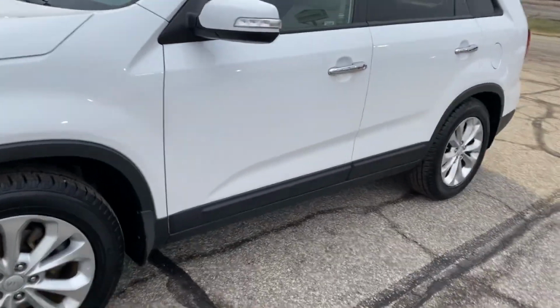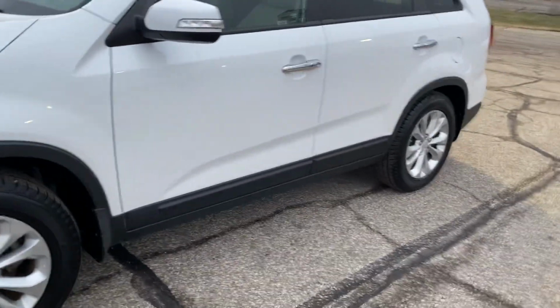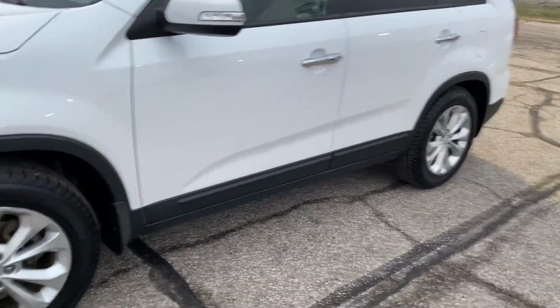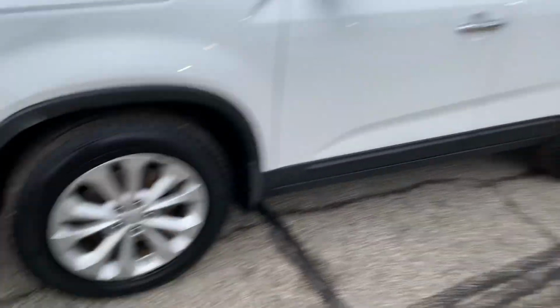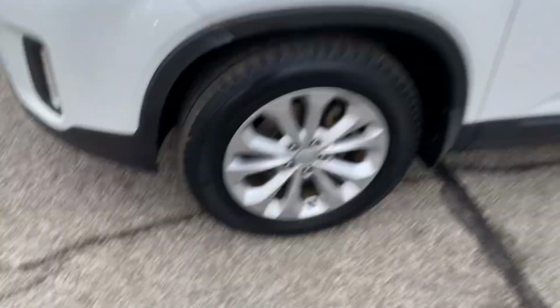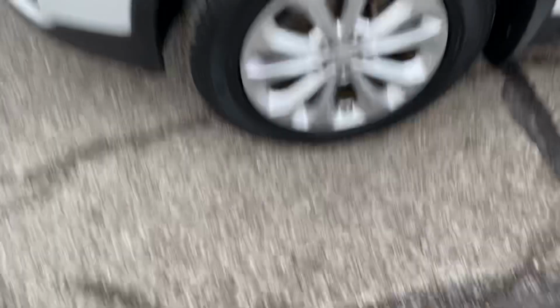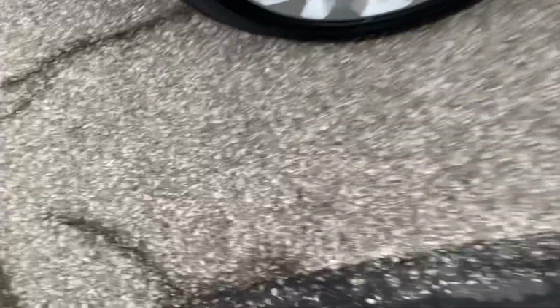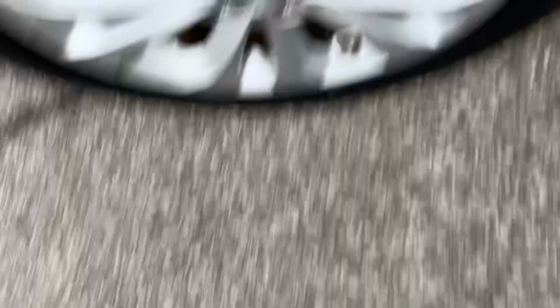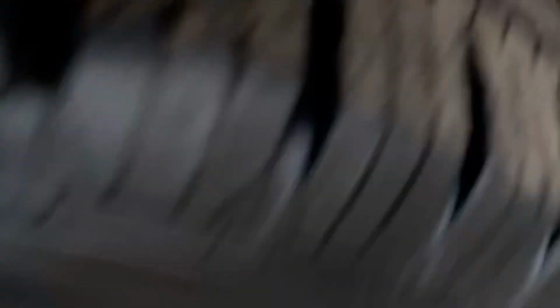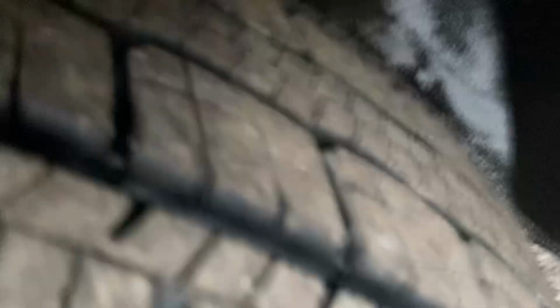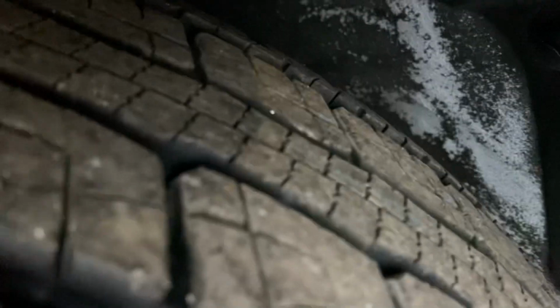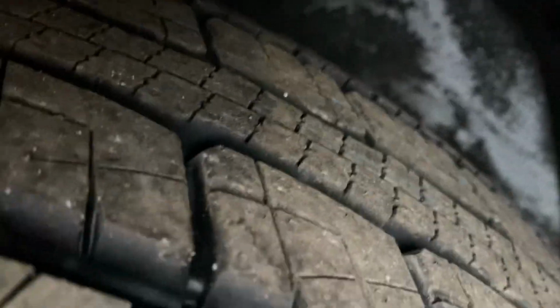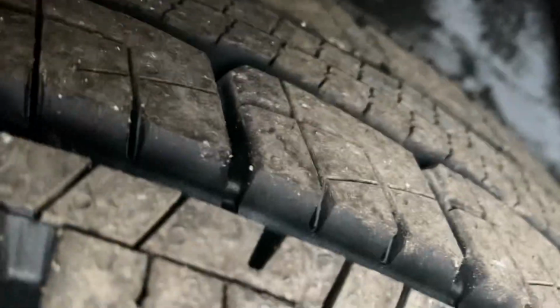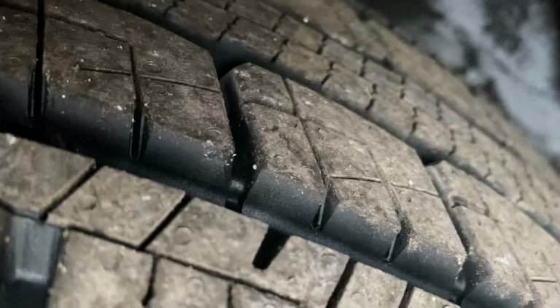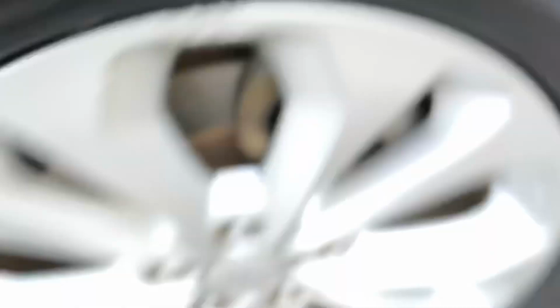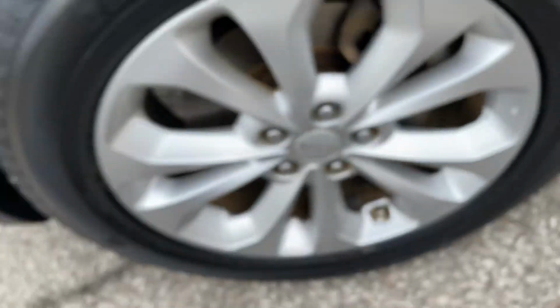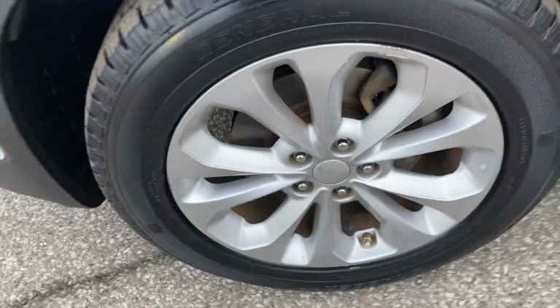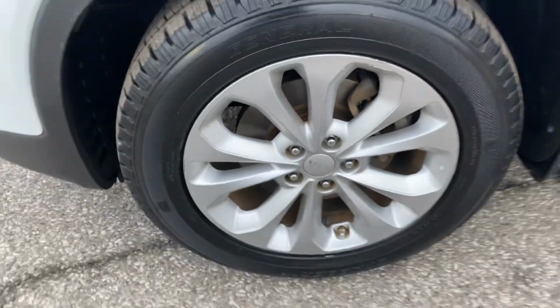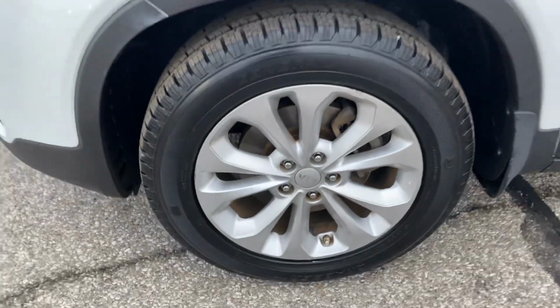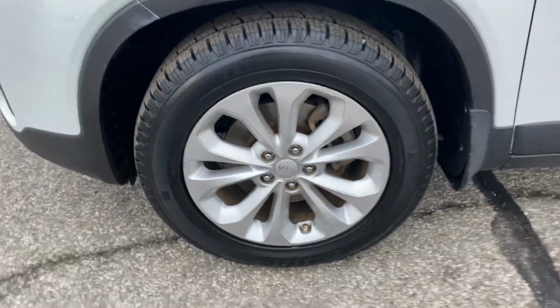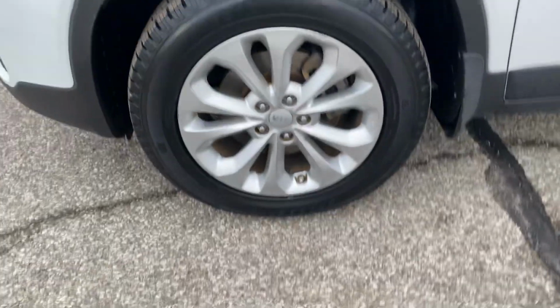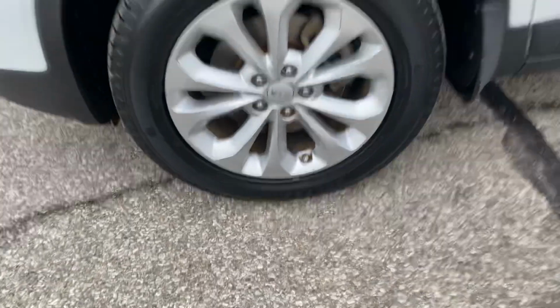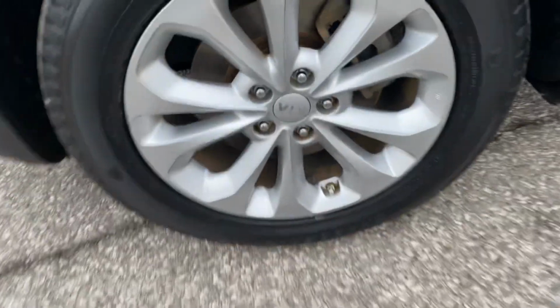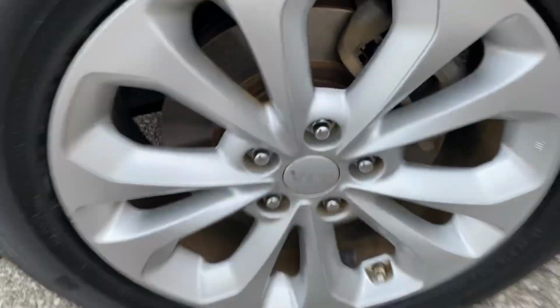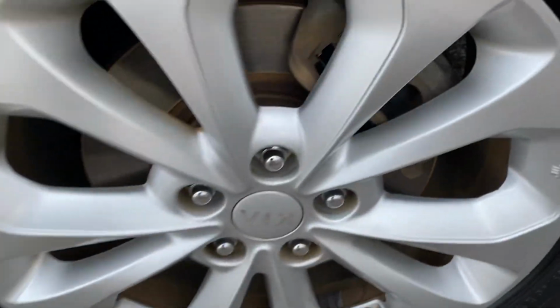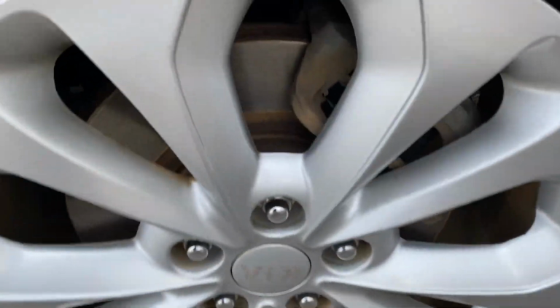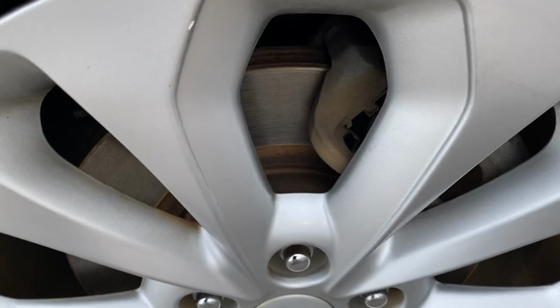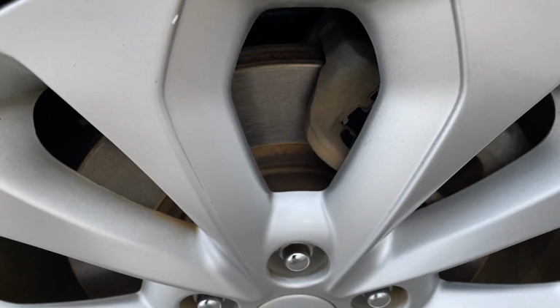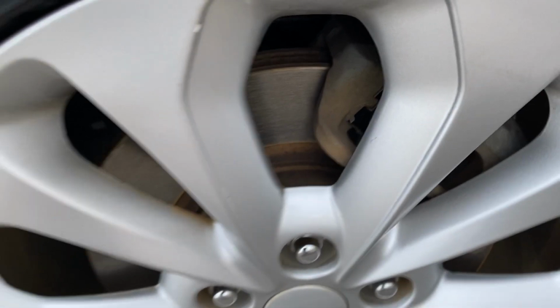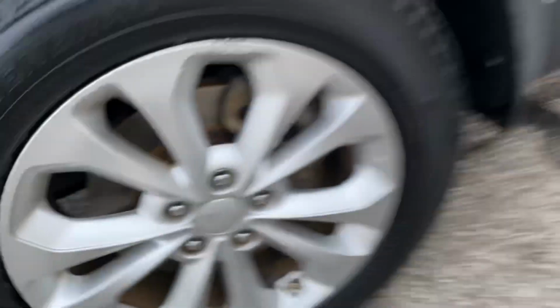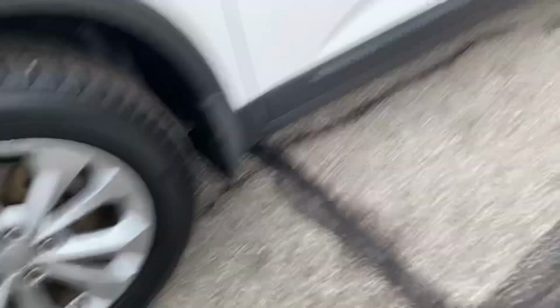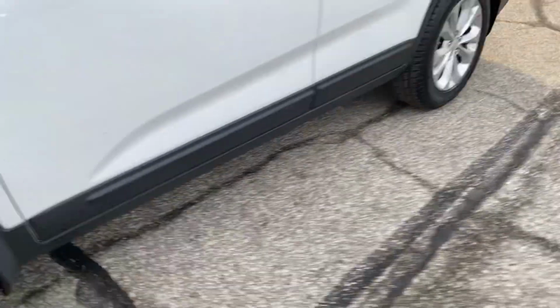The driver's side looks really good. Looks like we put new tires on it. There are new pads and rotors all the way around — you can see those rotors are pretty nice.